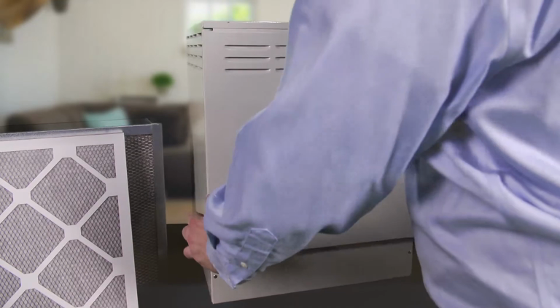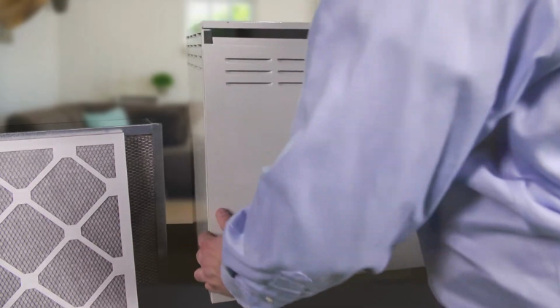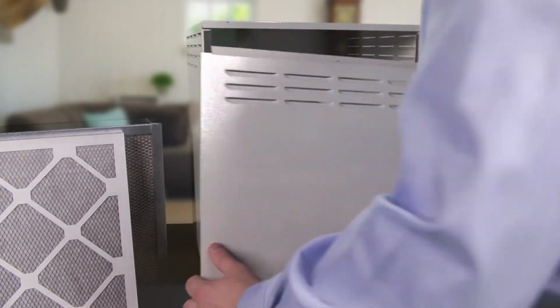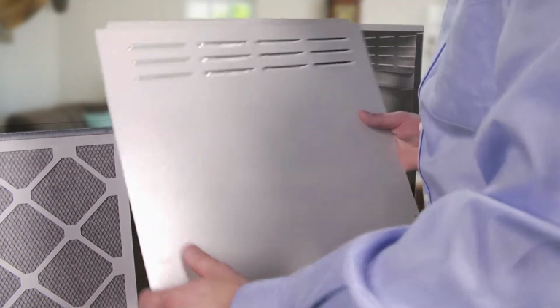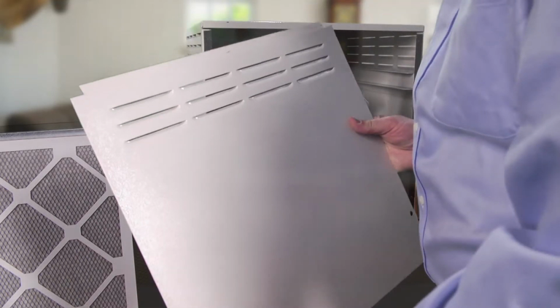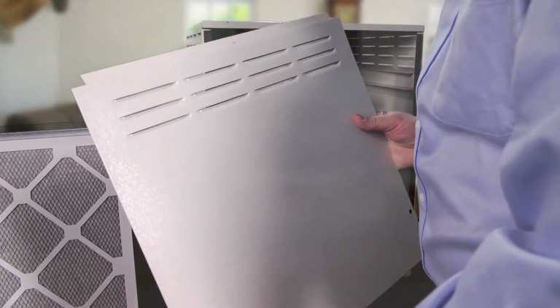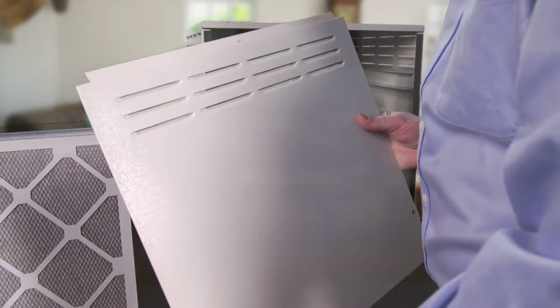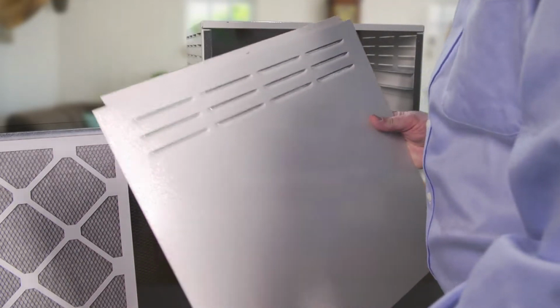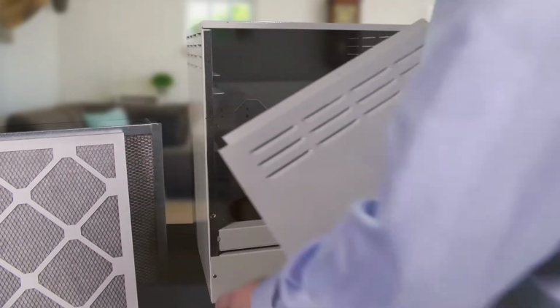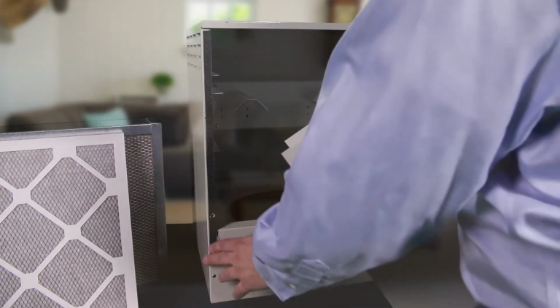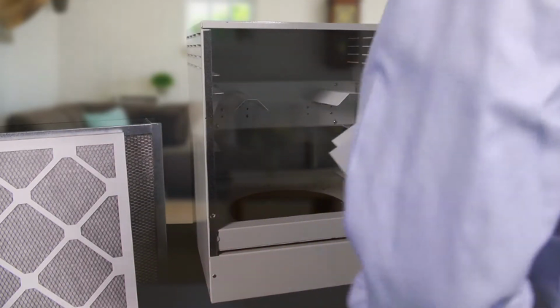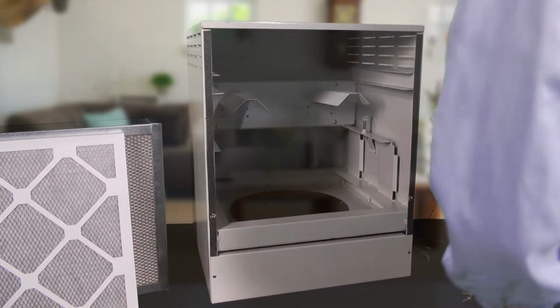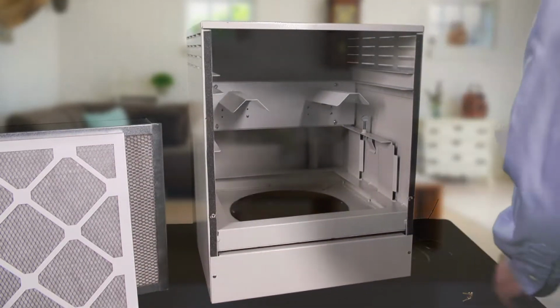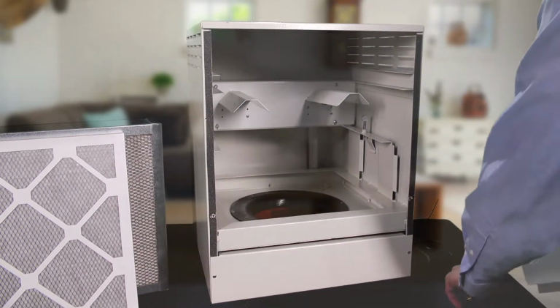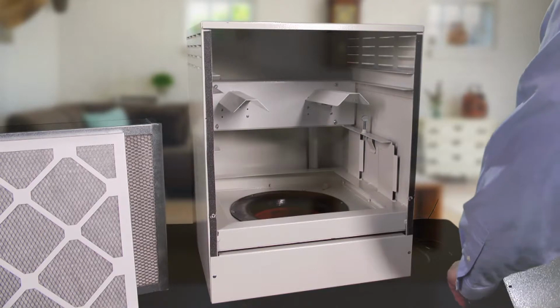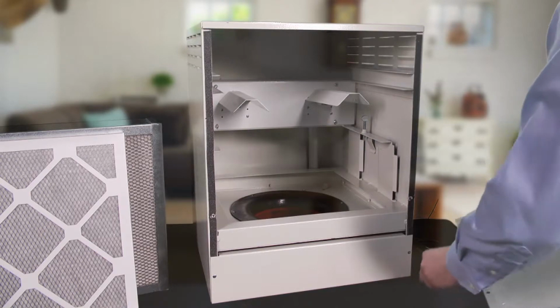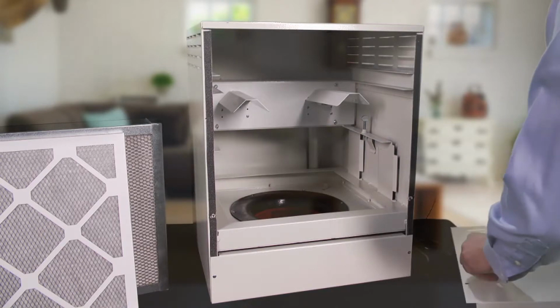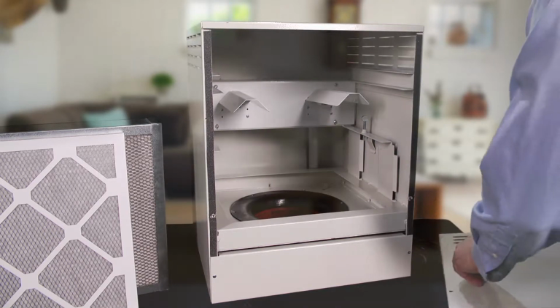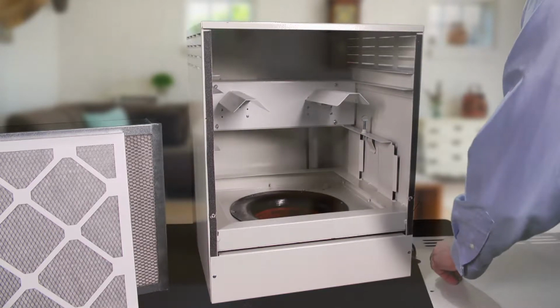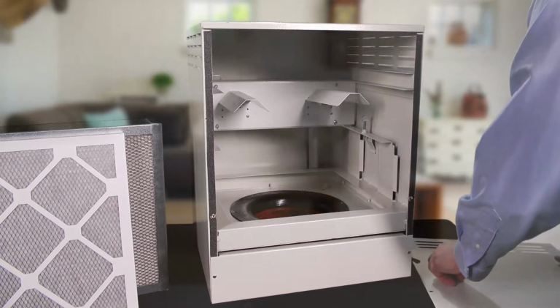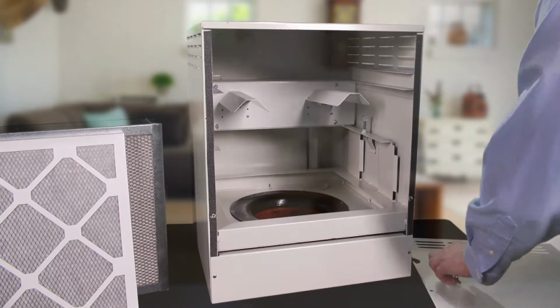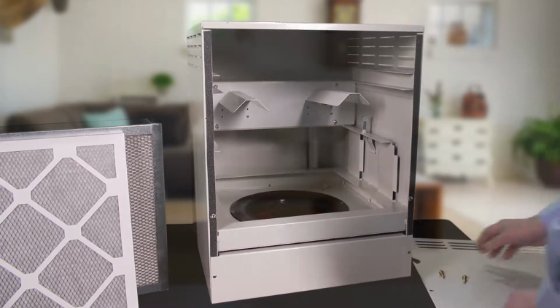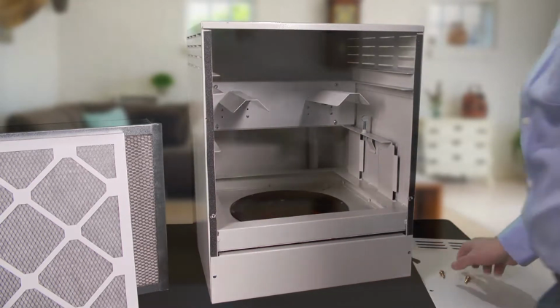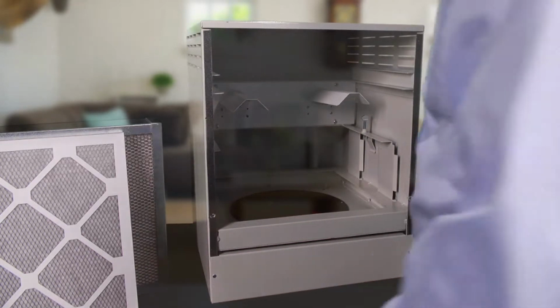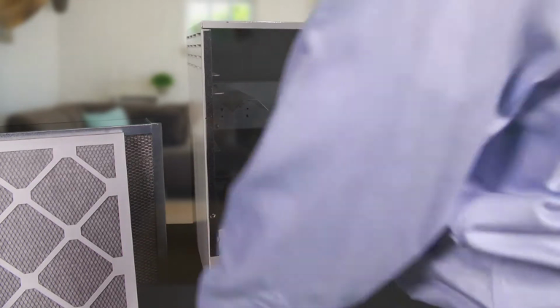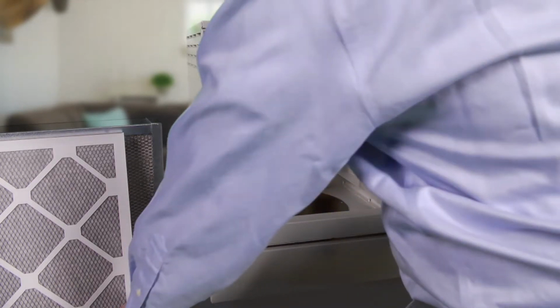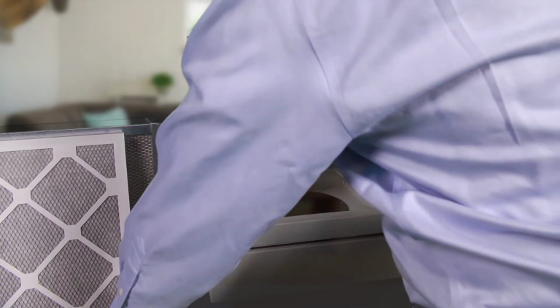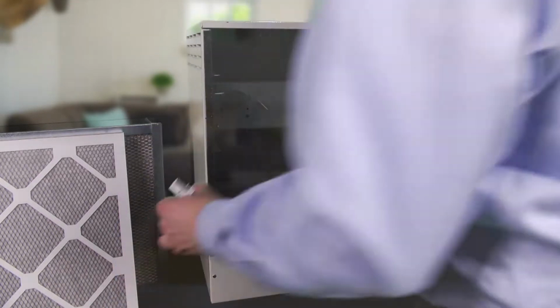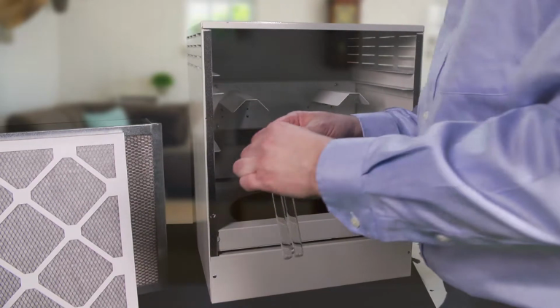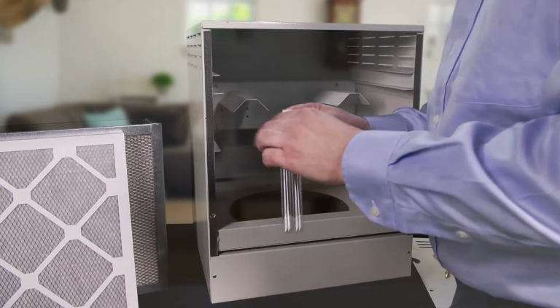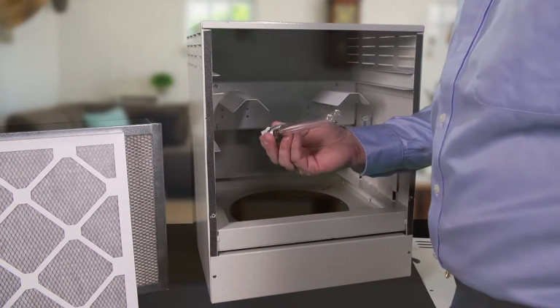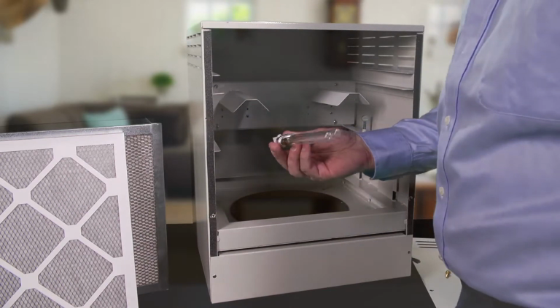Next, detach the back panel. It's kind of held in place by a magnetic switch, and that's a safety feature for the UV light bulbs. Next, we're going to go ahead and install the two UV light bulbs. Just push them each into place.